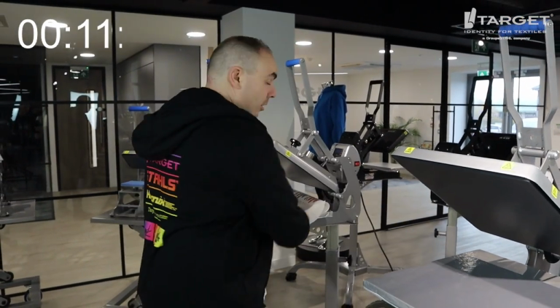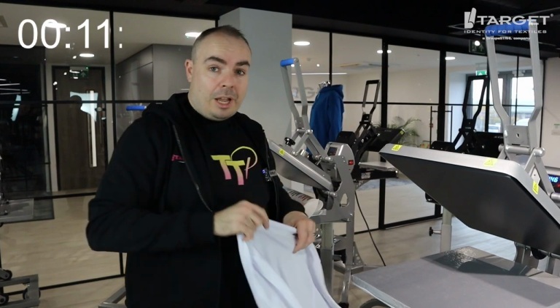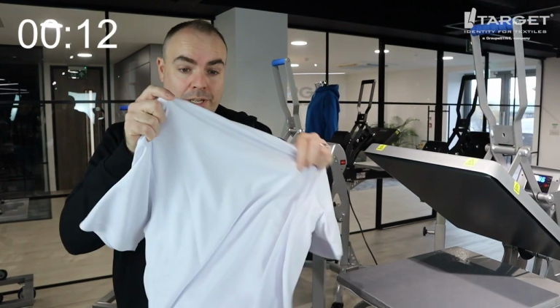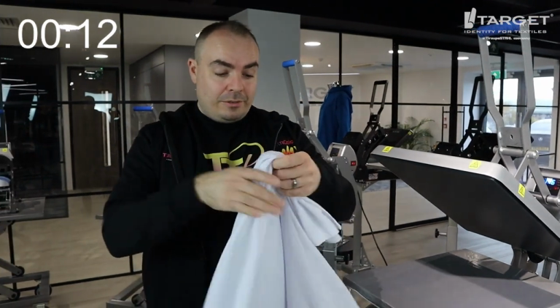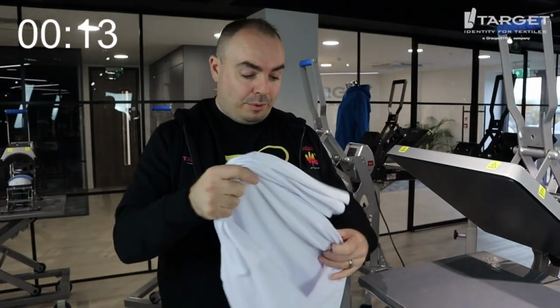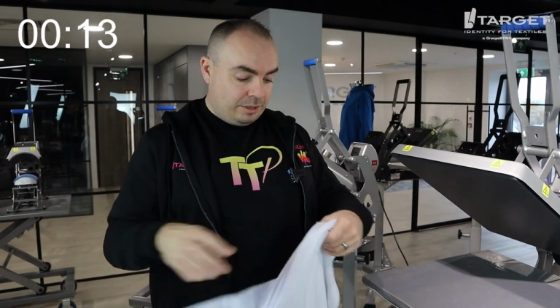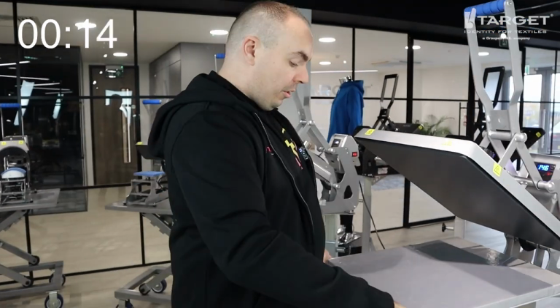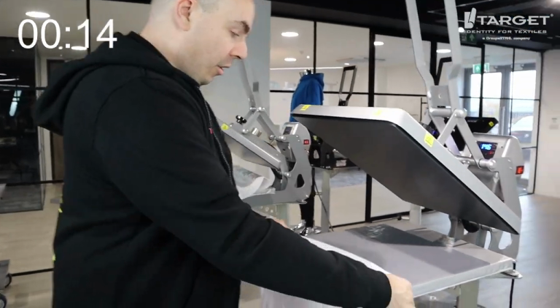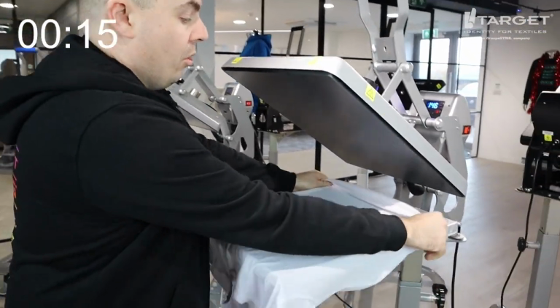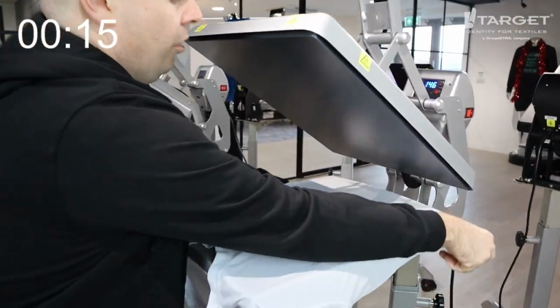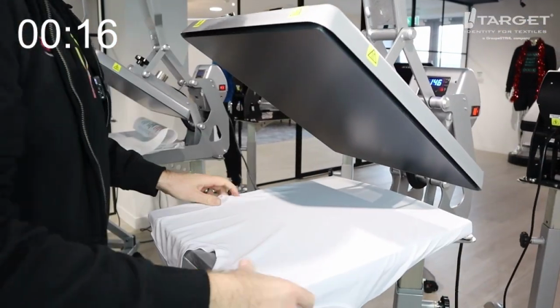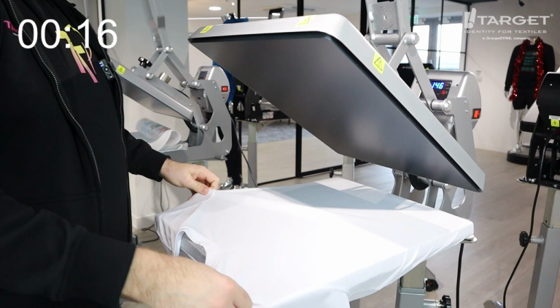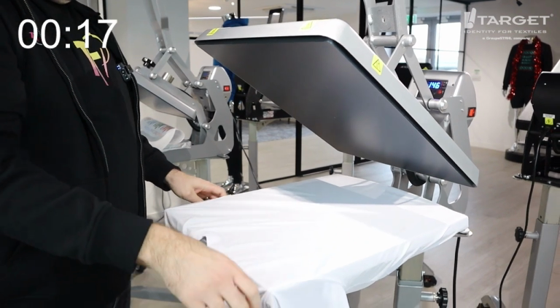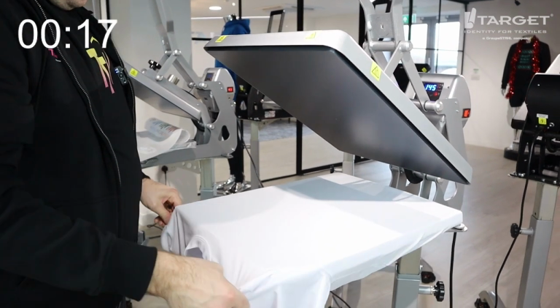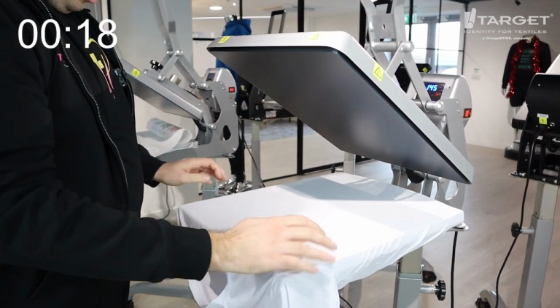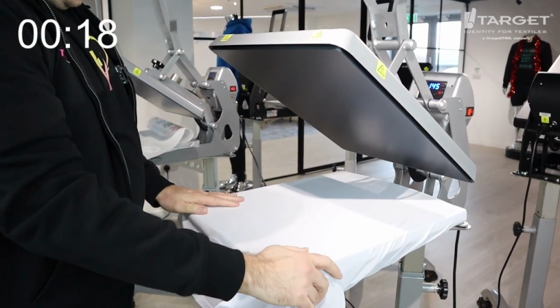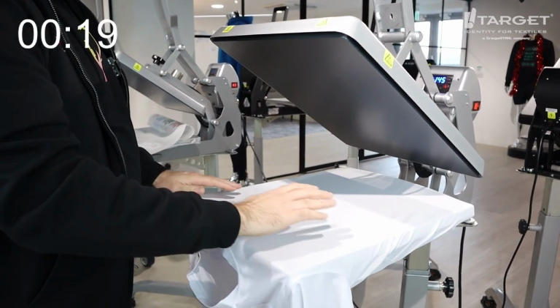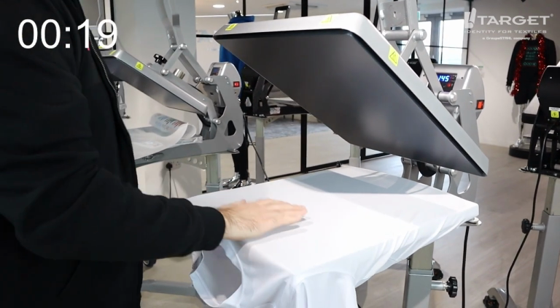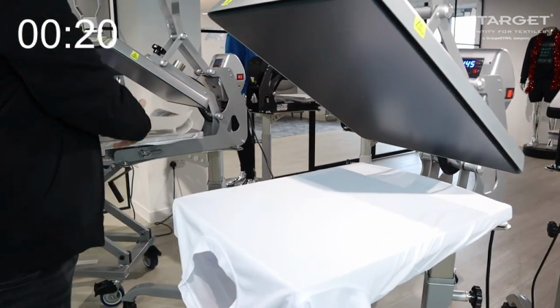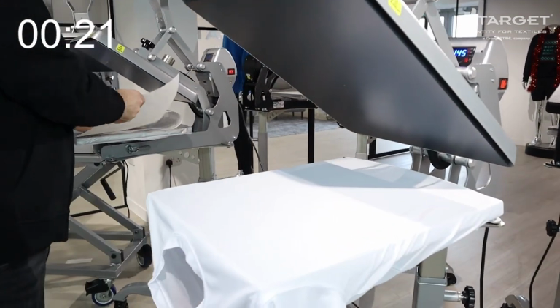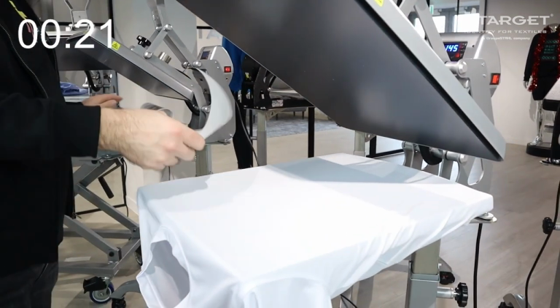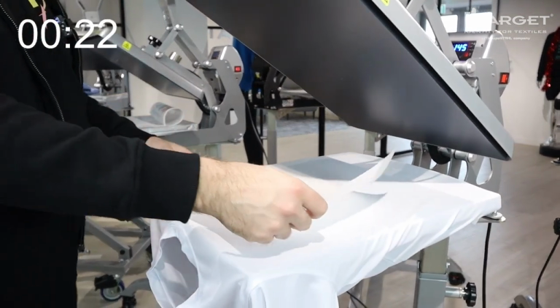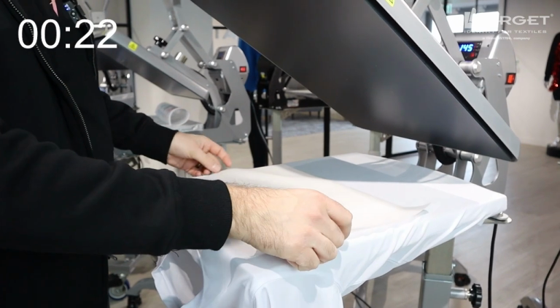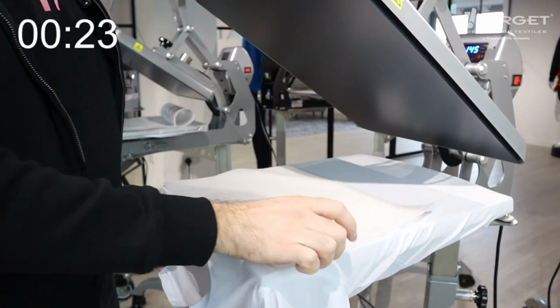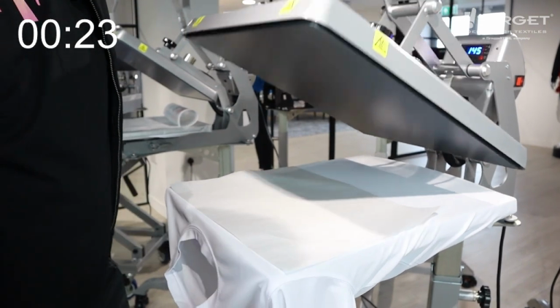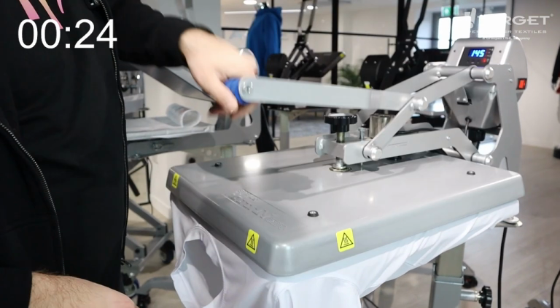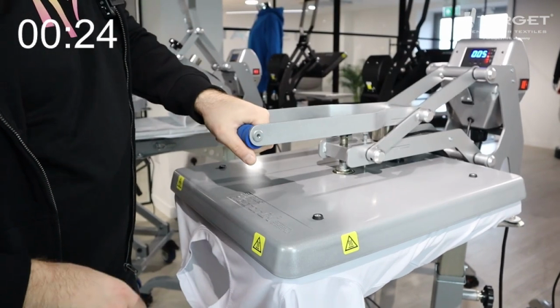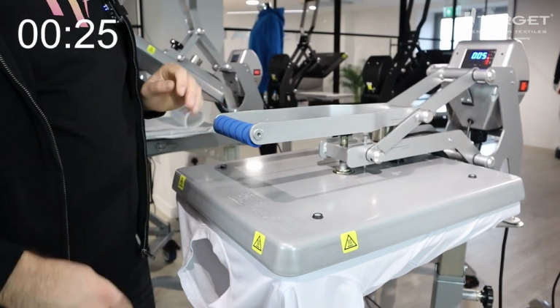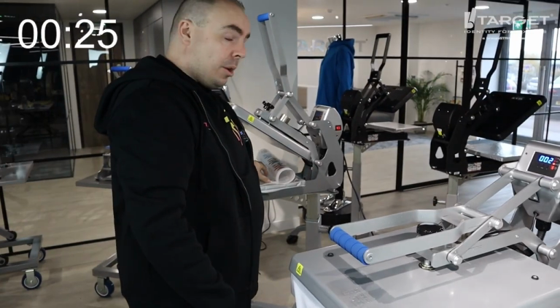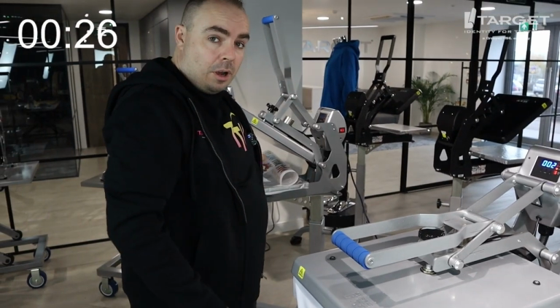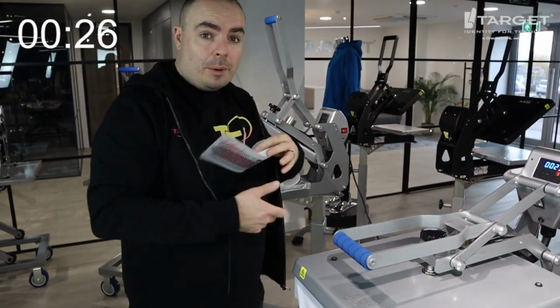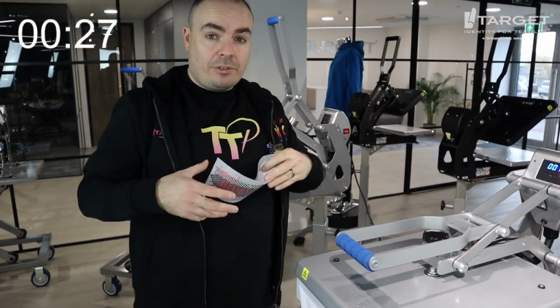So first step, as always, let's give this a quick pre-press. I've got the Hotronix Auto Open Heat Press here — make sure the neck is just coming off there. We're going to give it a pre-press of five seconds at medium pressure, then we're going to pop our Ultracolor Max transfer on.